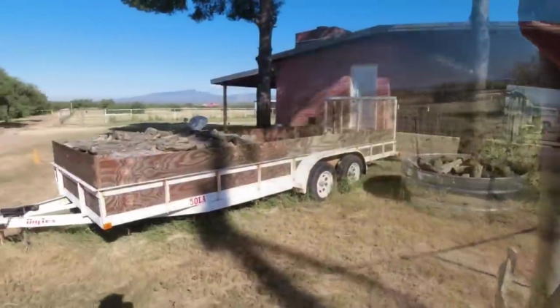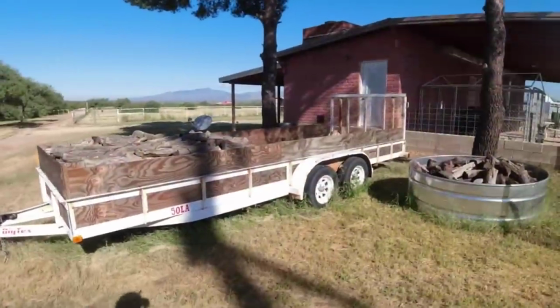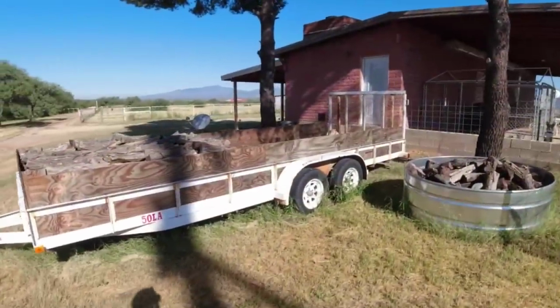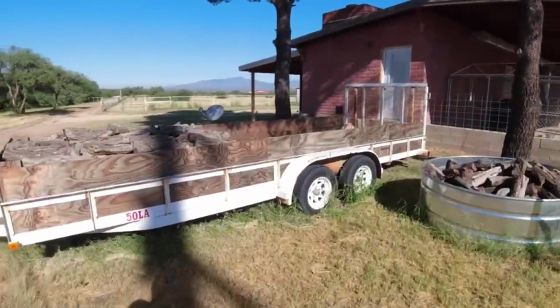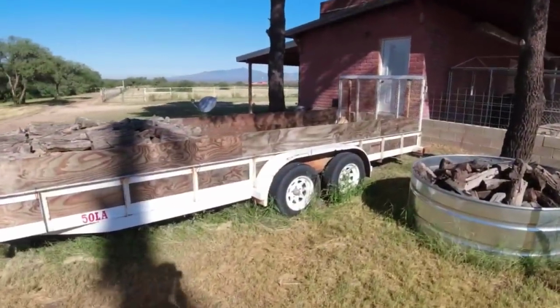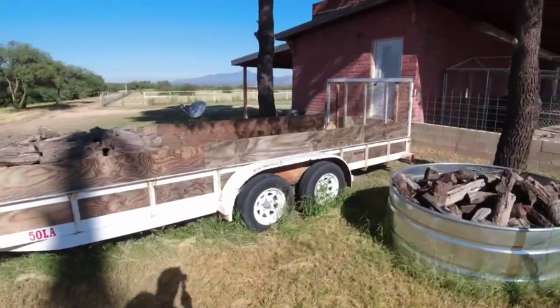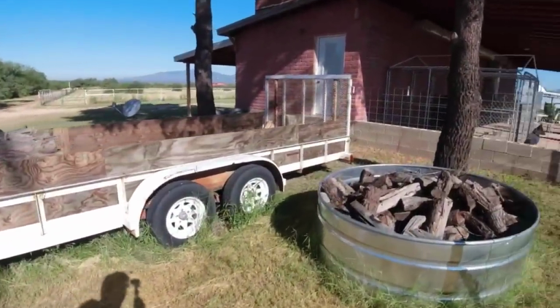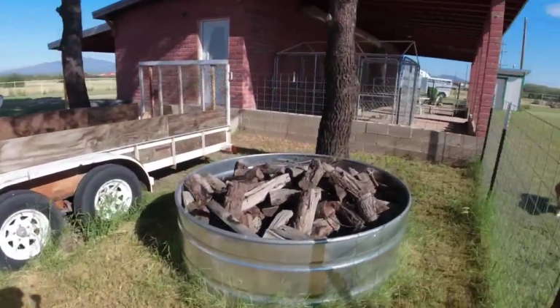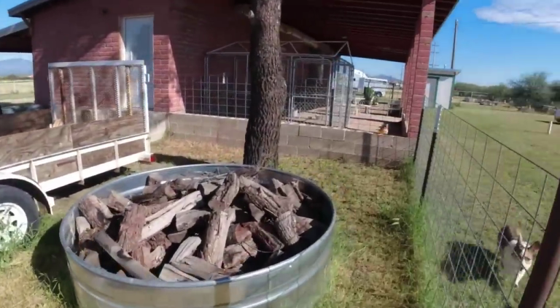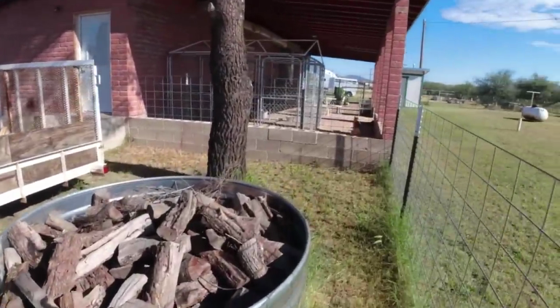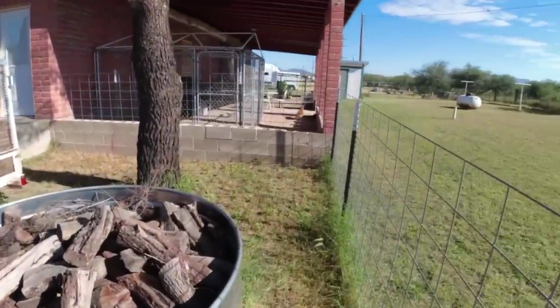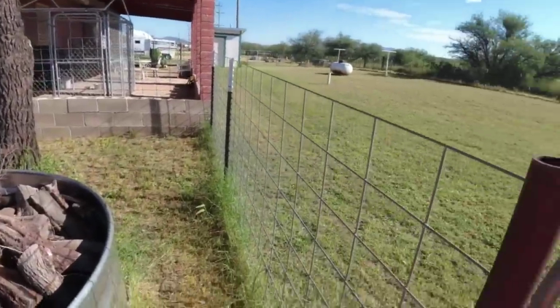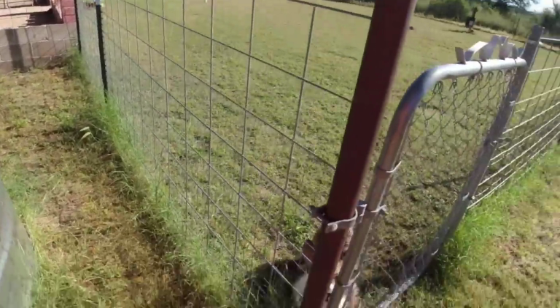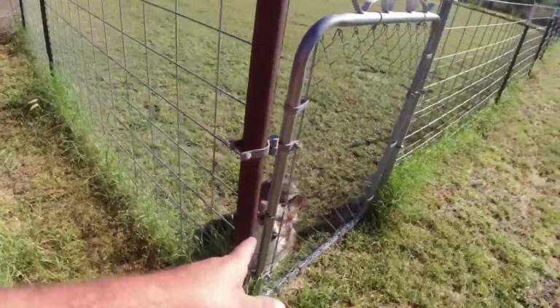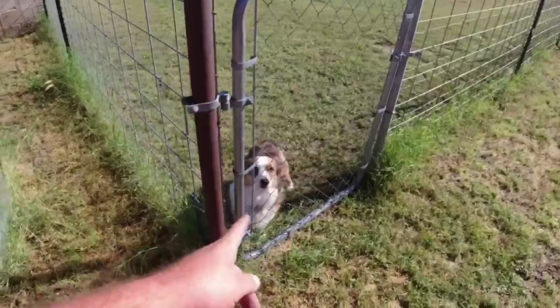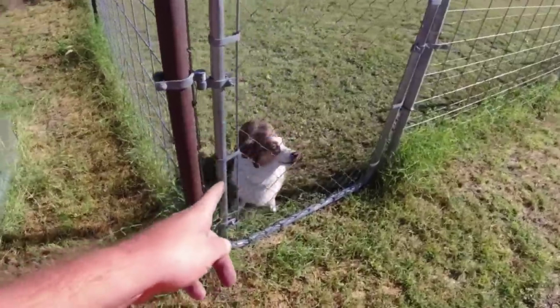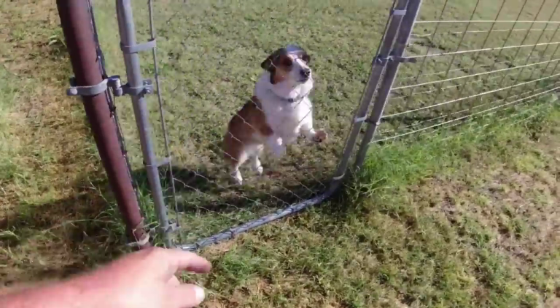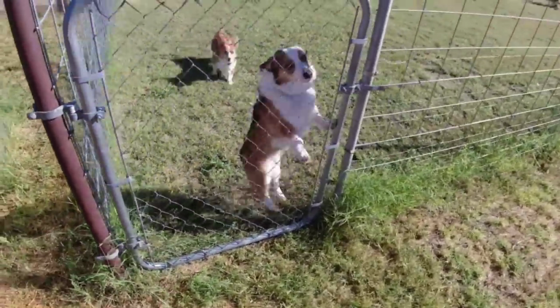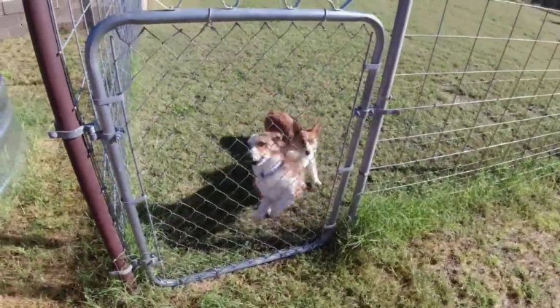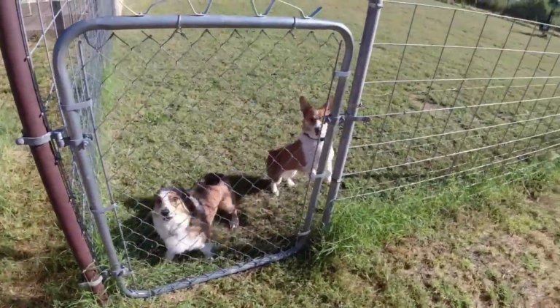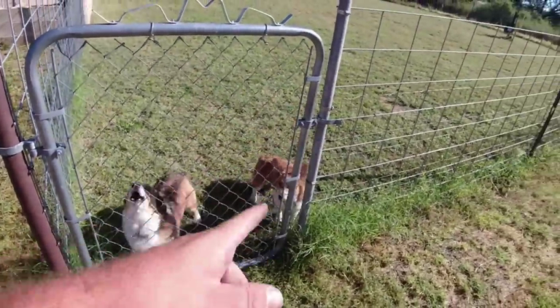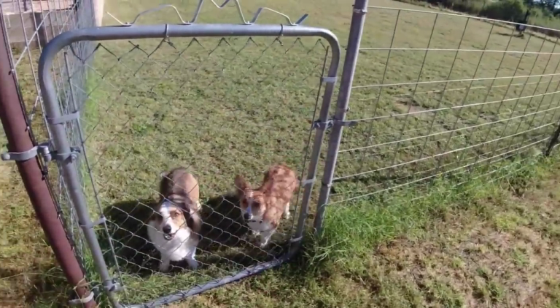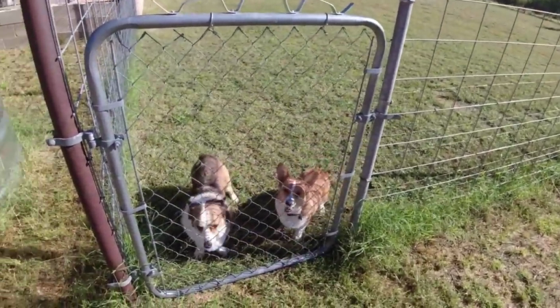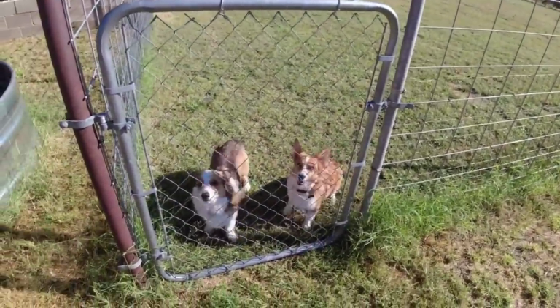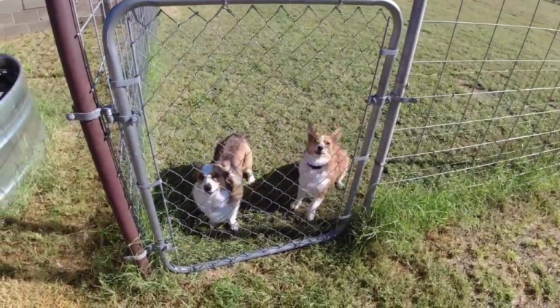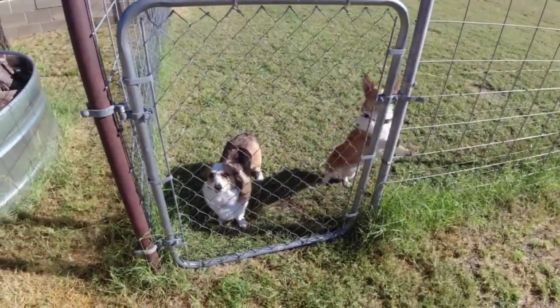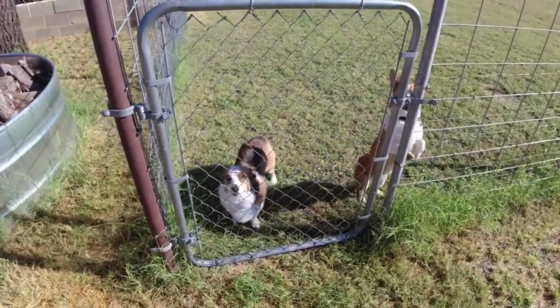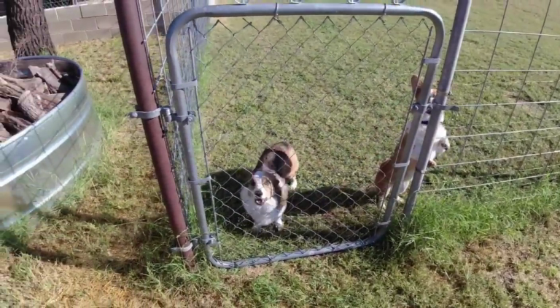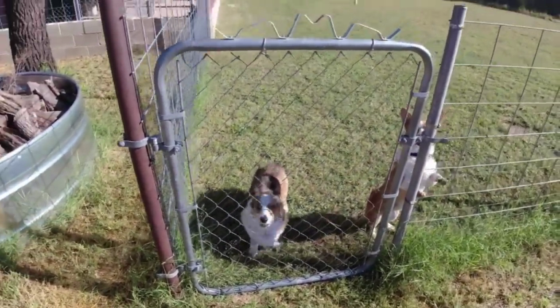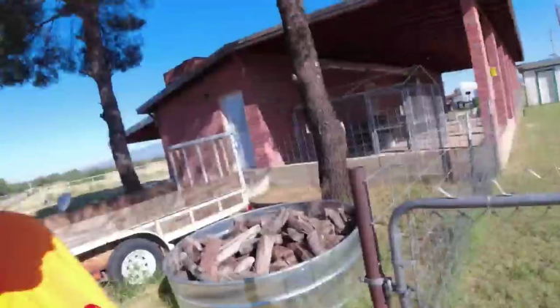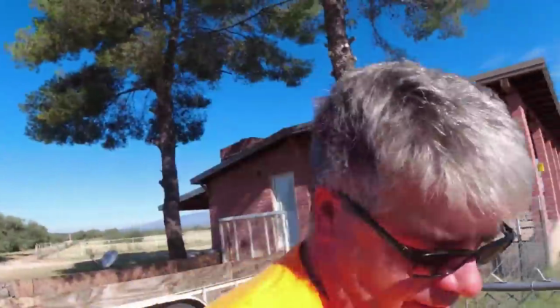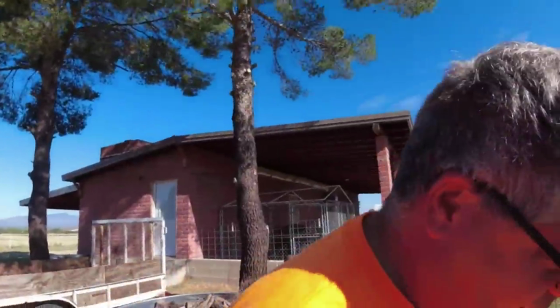This is our firewood. I gotta go get another load of firewood for this winter. That one's Bandit — and there's Bailey. And Callie's inside.